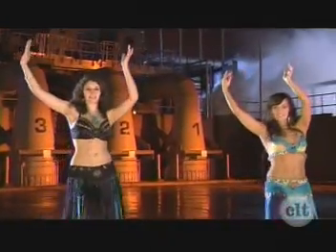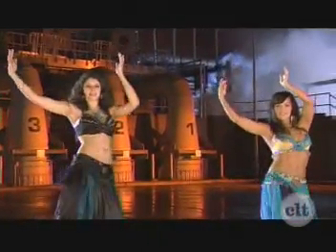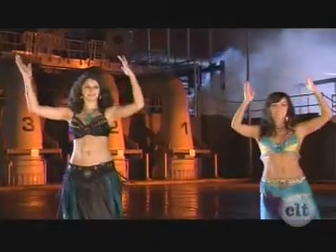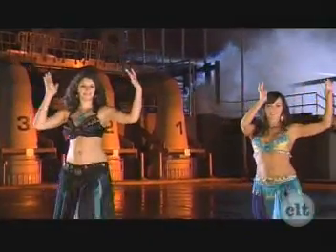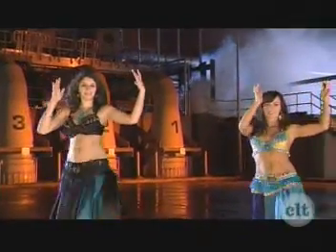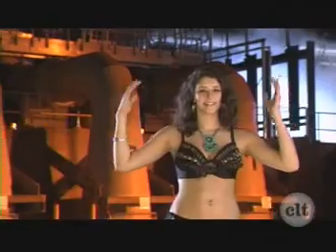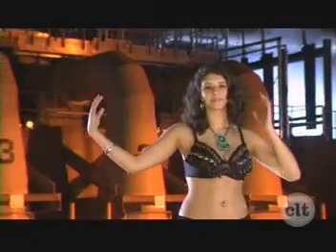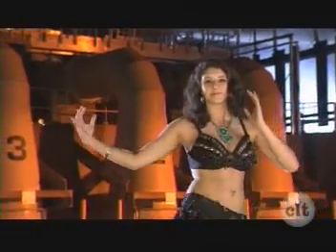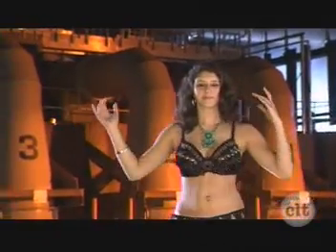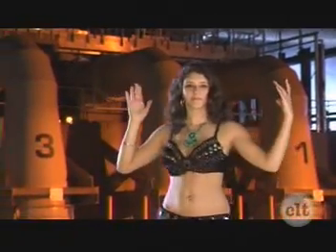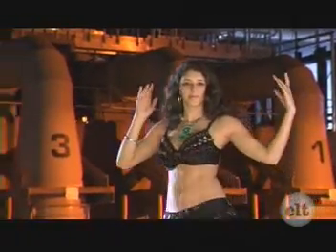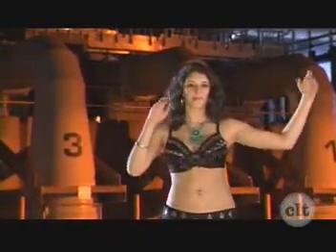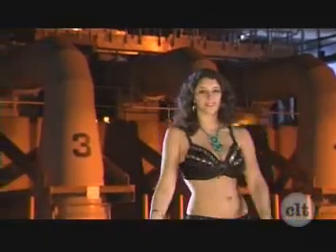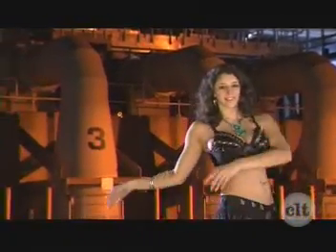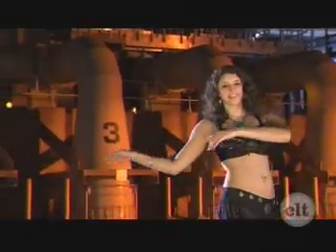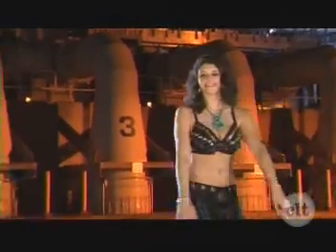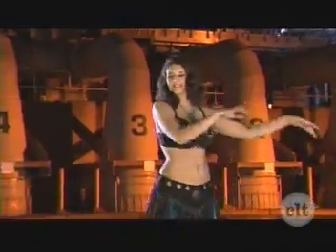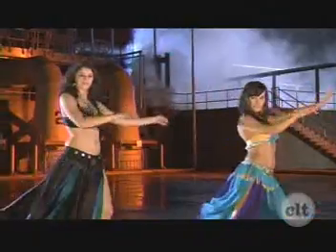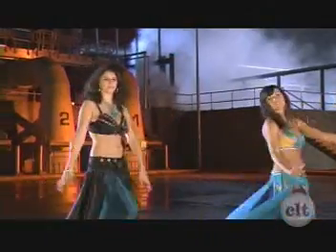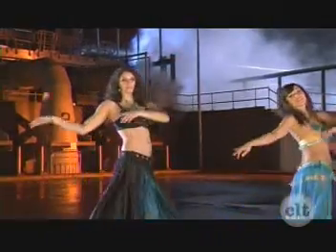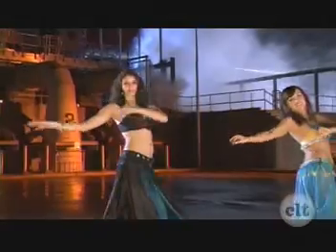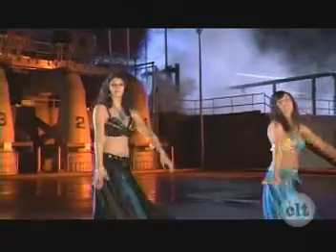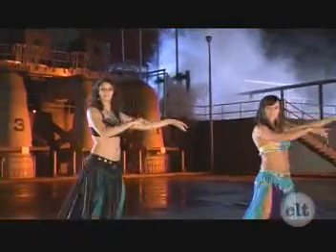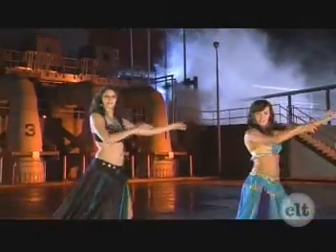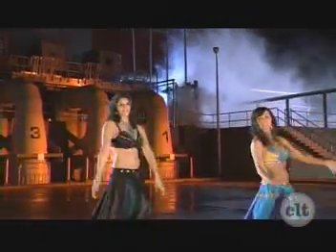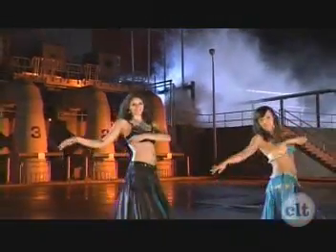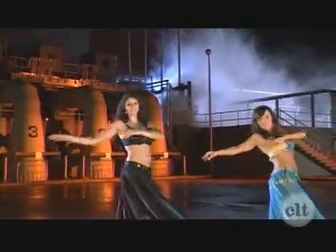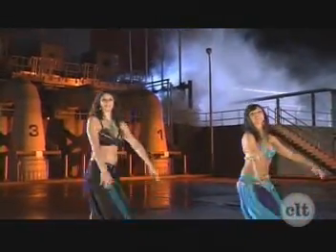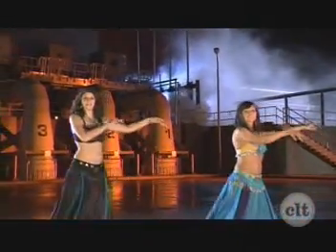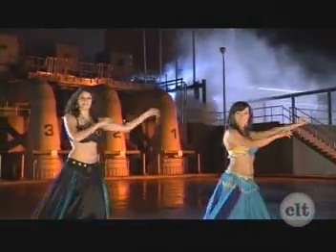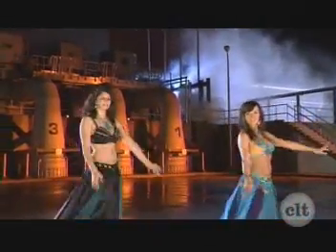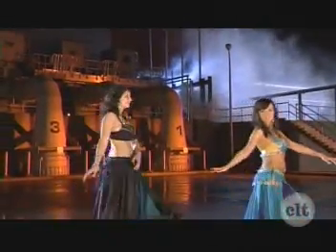Arms and hands float down. Frame head. Chest. Saidi Step, moving right. Here's the third one. Fourth one. Get ready. Spin.